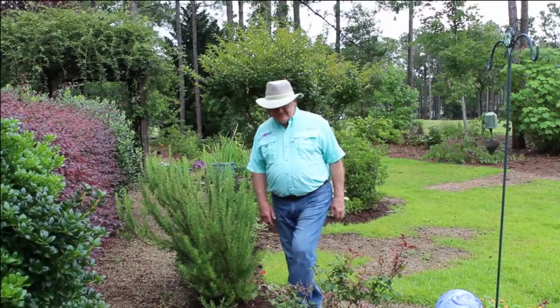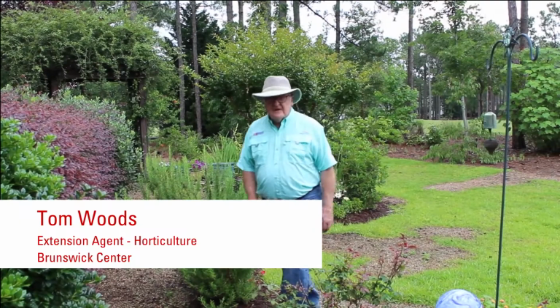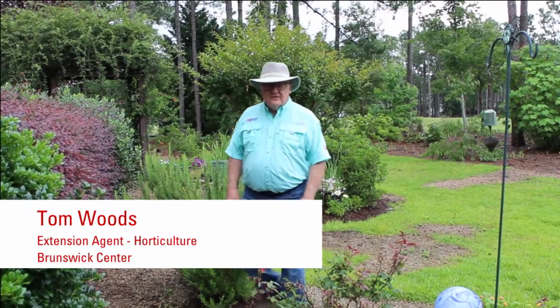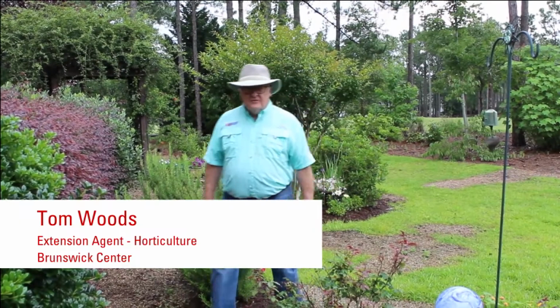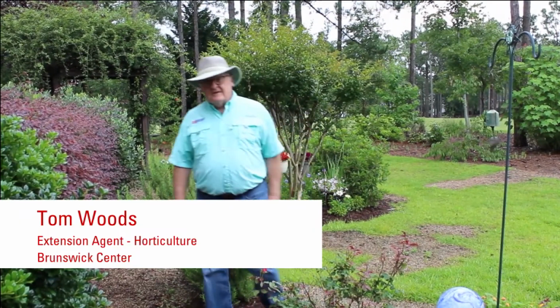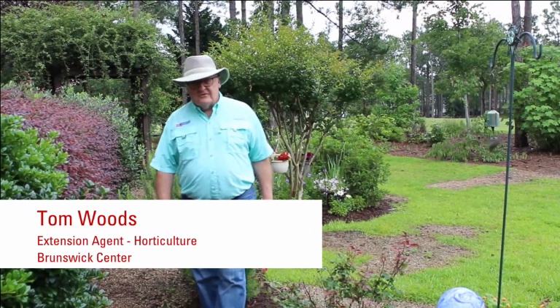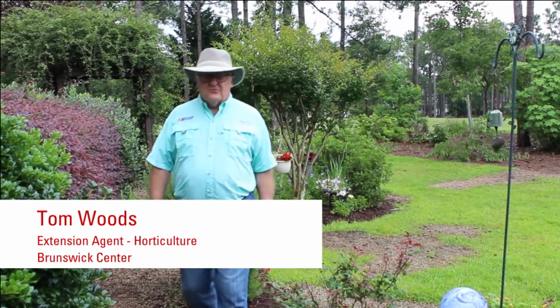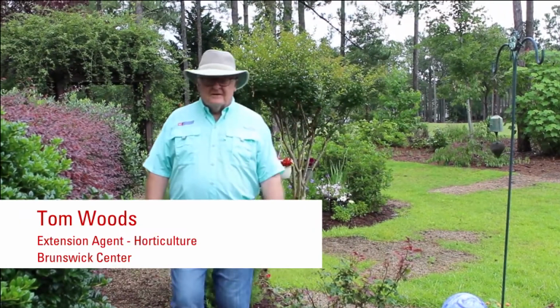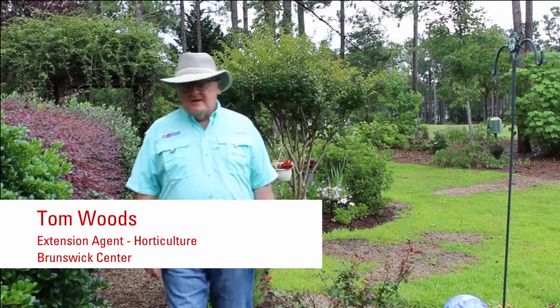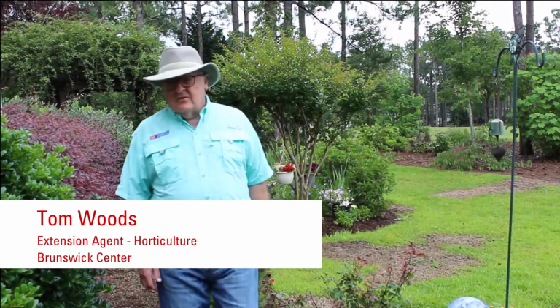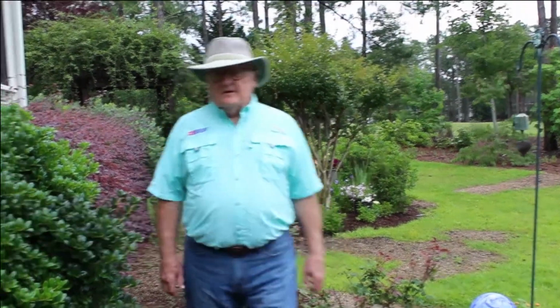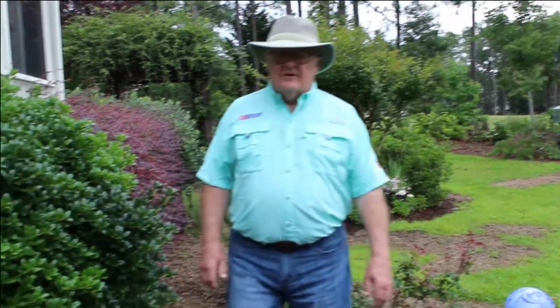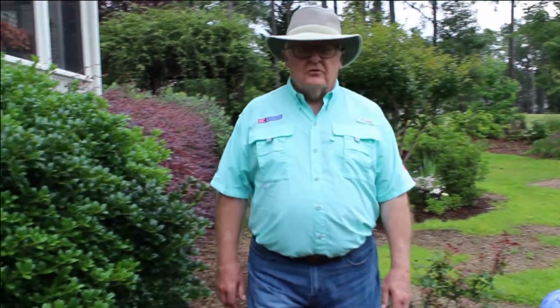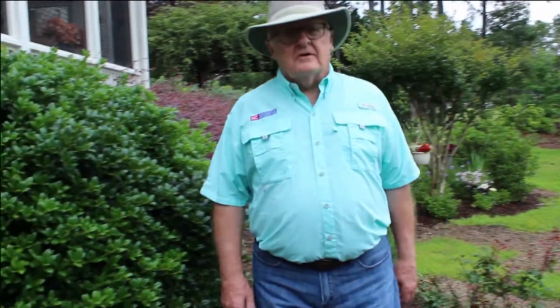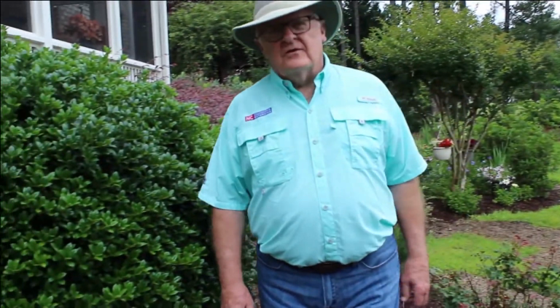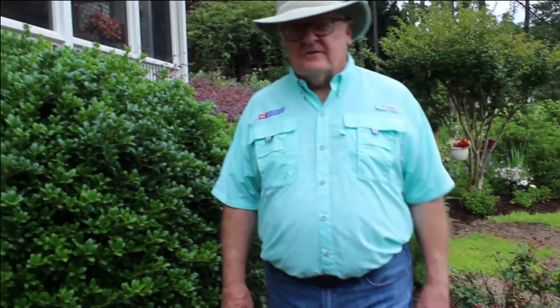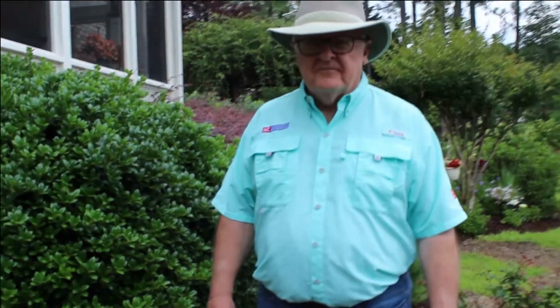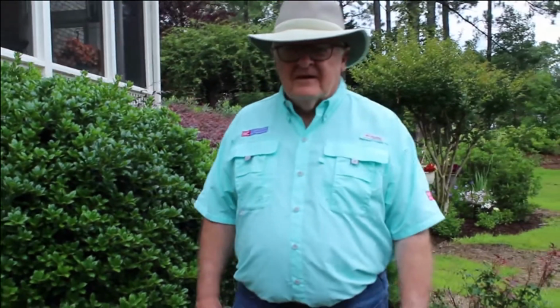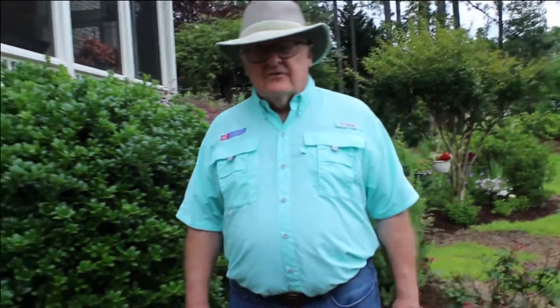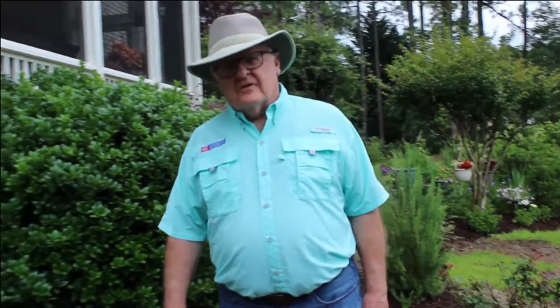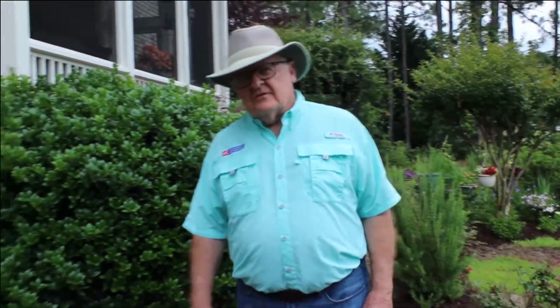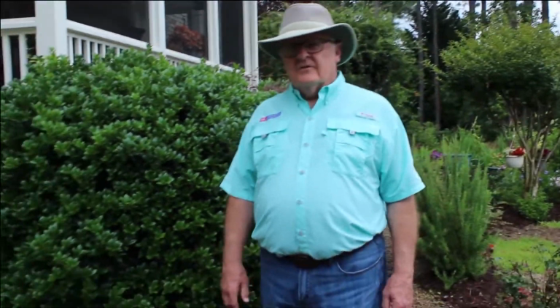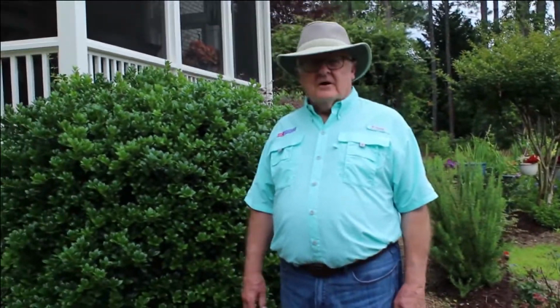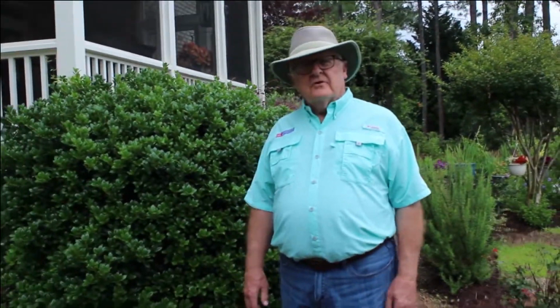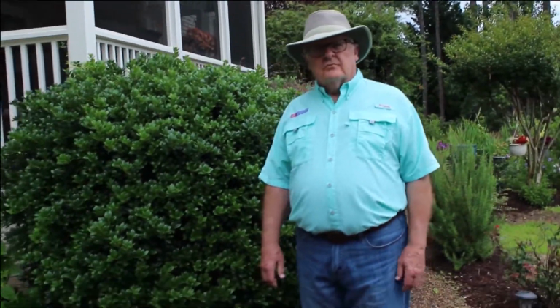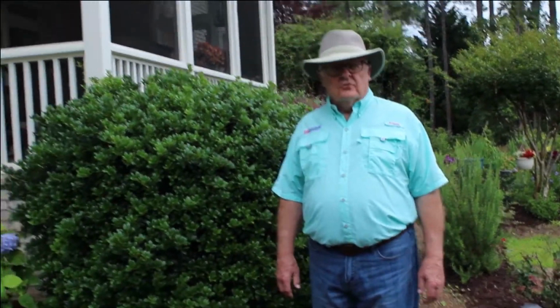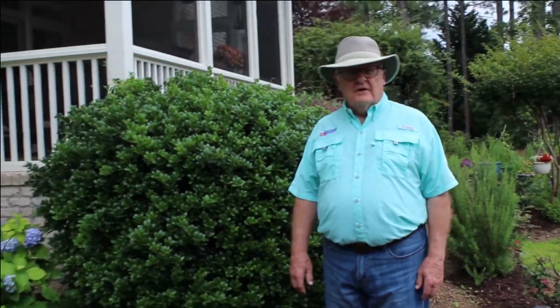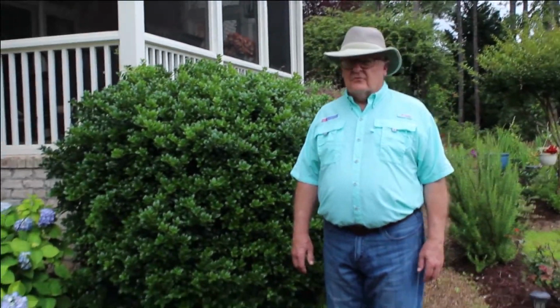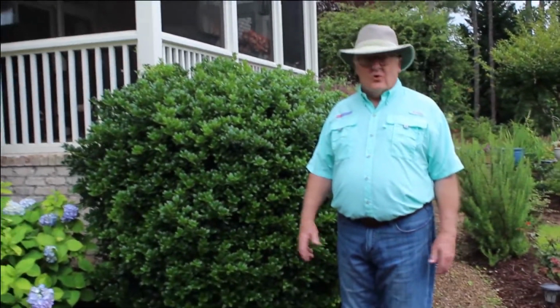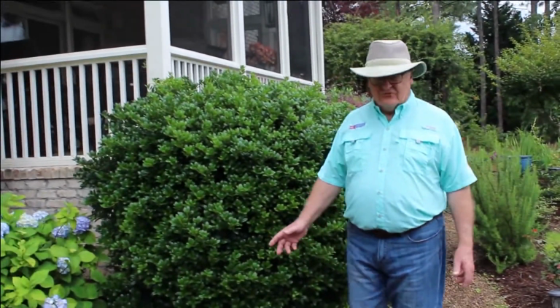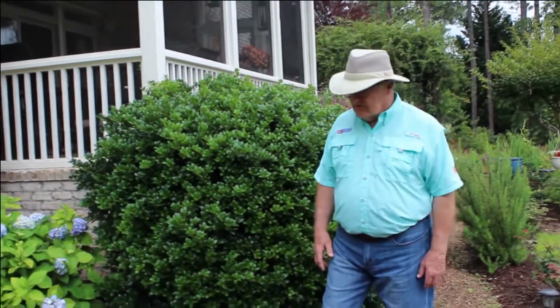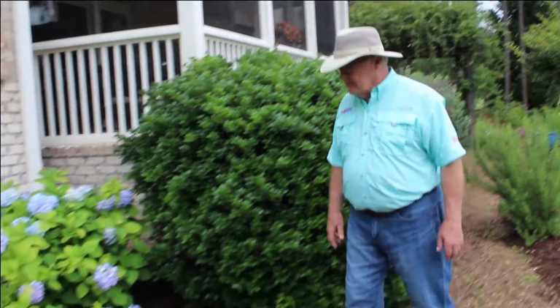I'm glad to see you could join me today for today's walk. We're going to take a look at hydrangea today. This is the time of the year hydrangea are in bloom, and they're gorgeous this time of the year.